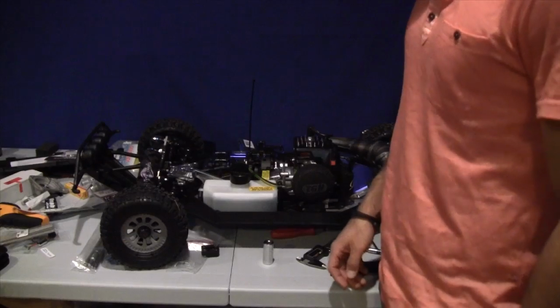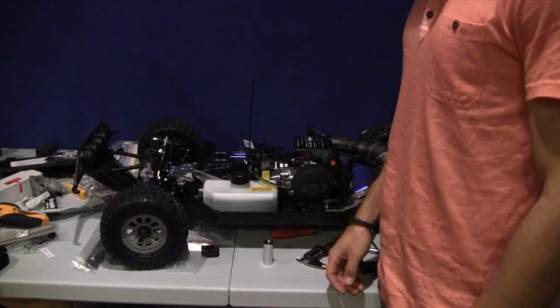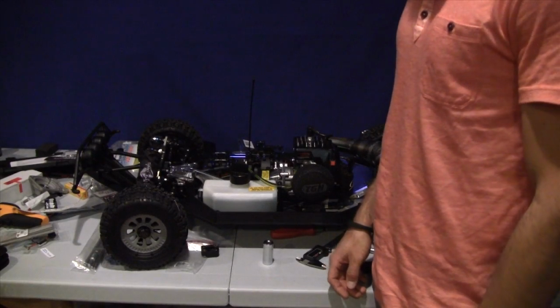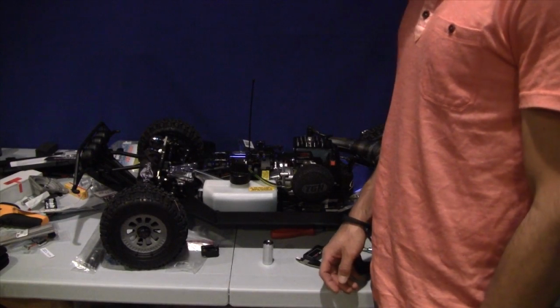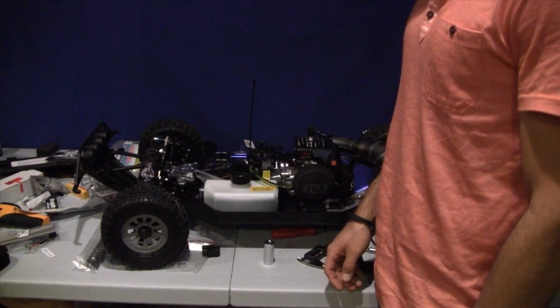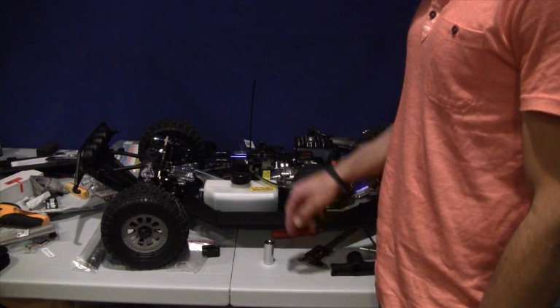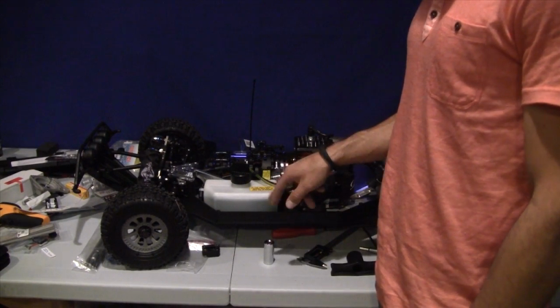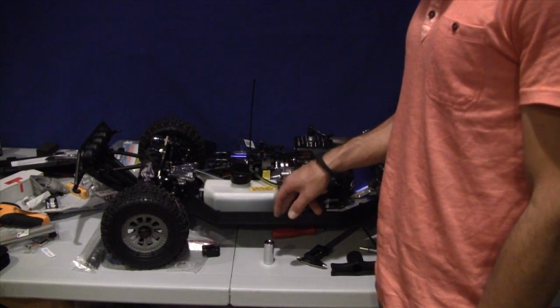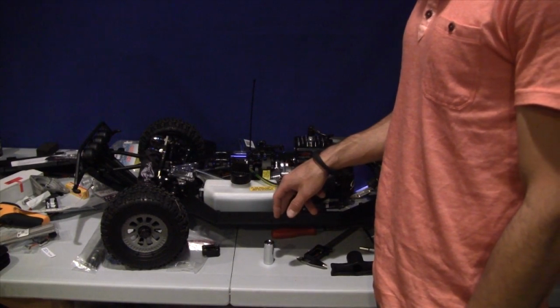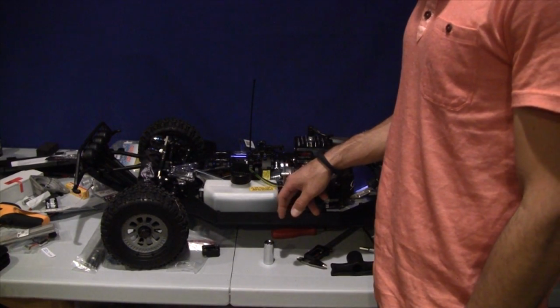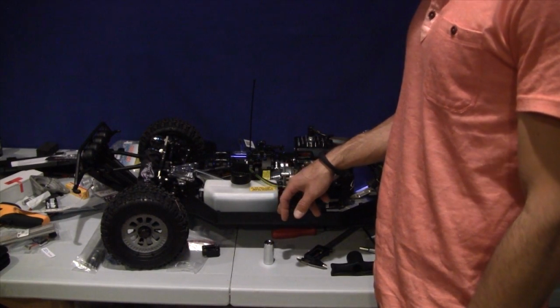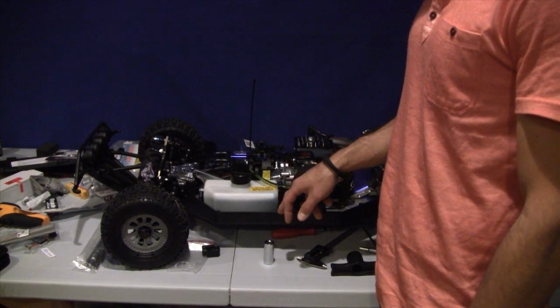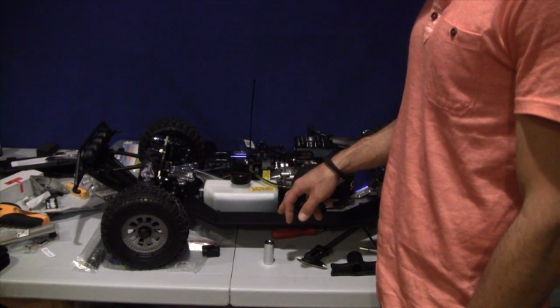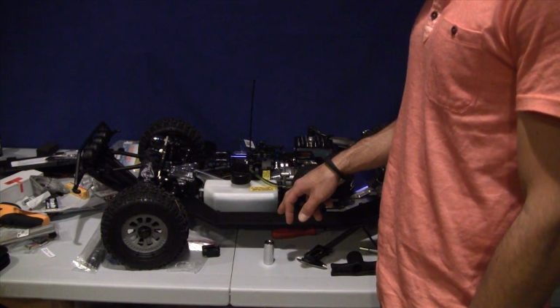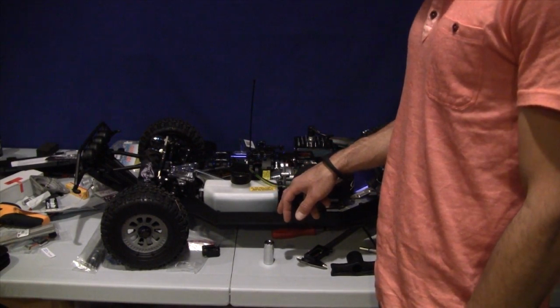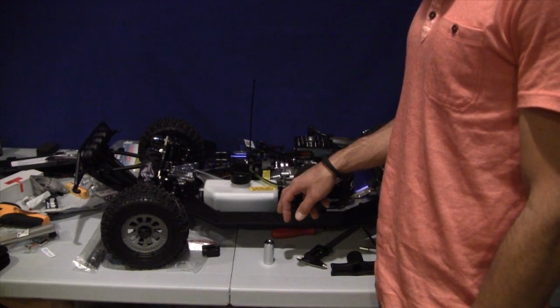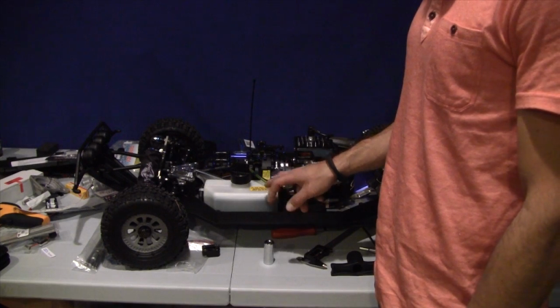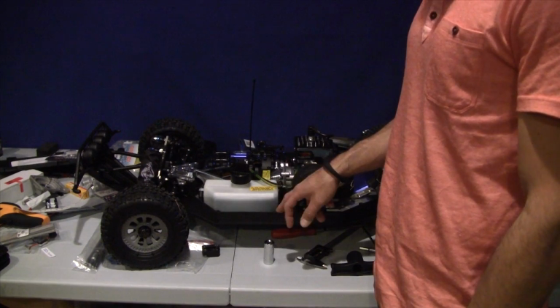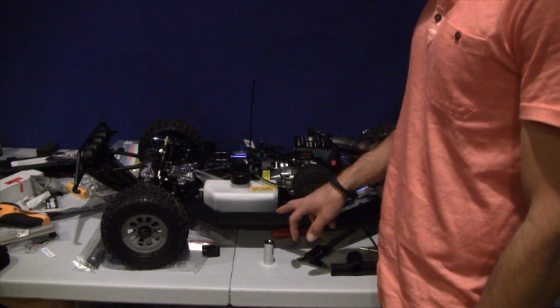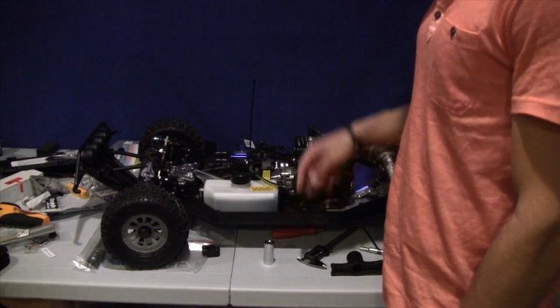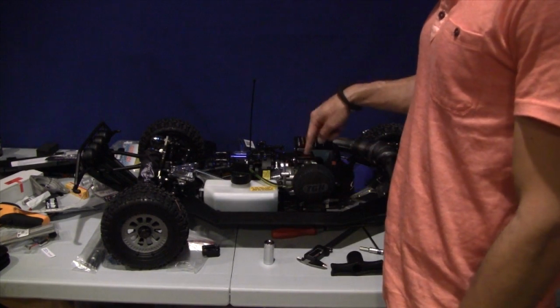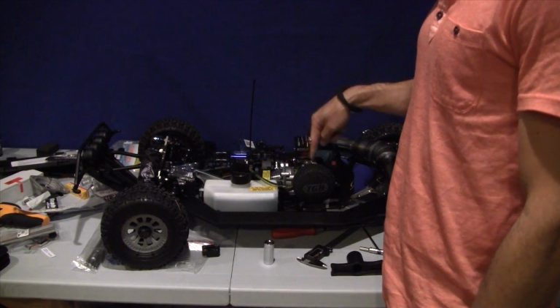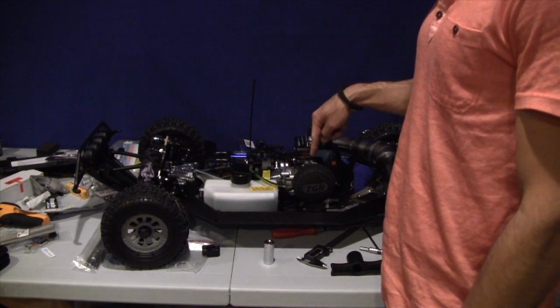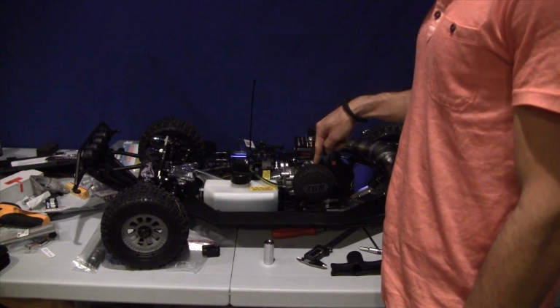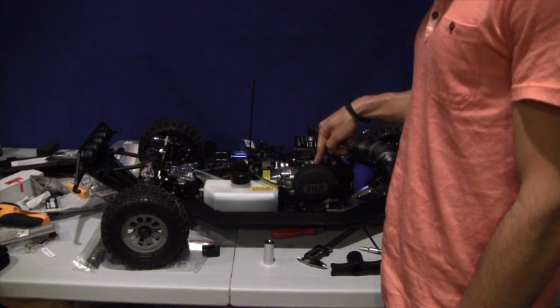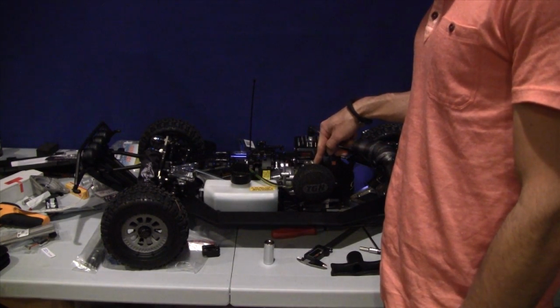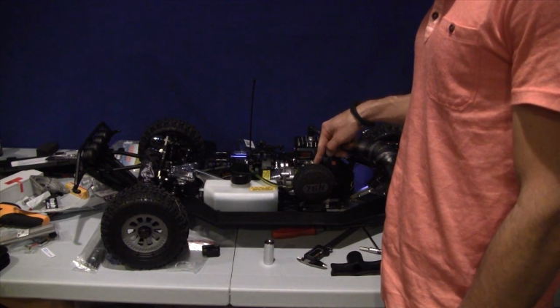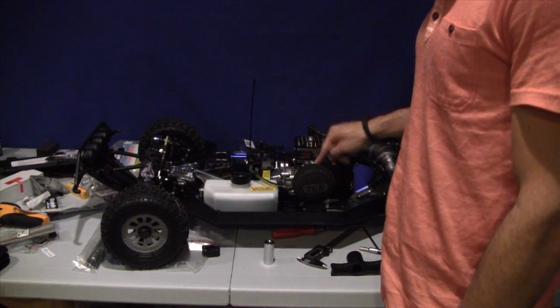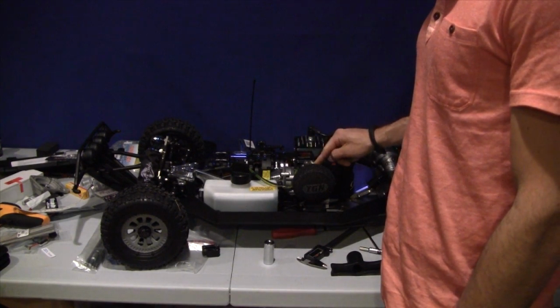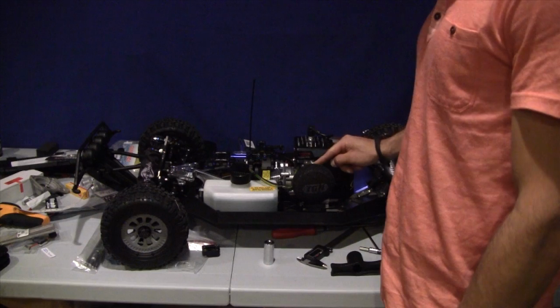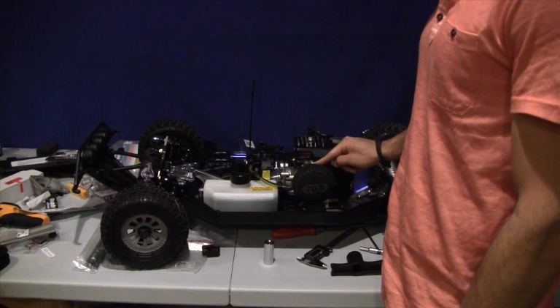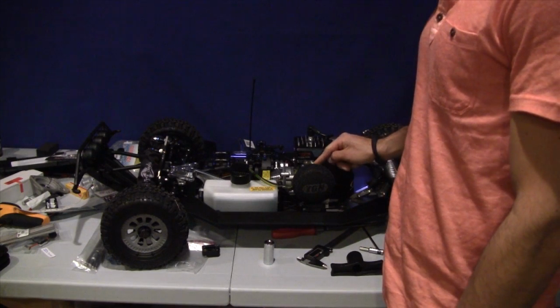Here's an update on how things are going with my Losi 5T. Kind of slow and it's not running yet. Still waiting for my 668 carburetor.